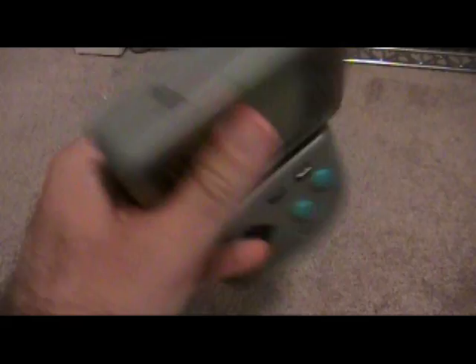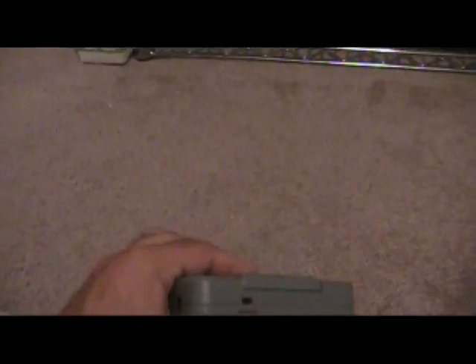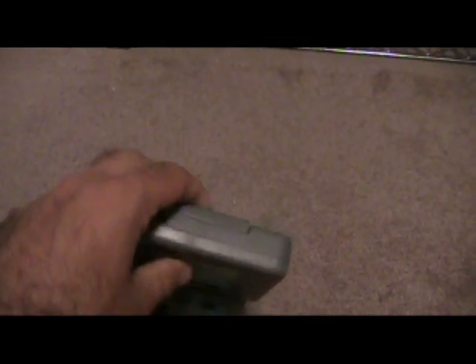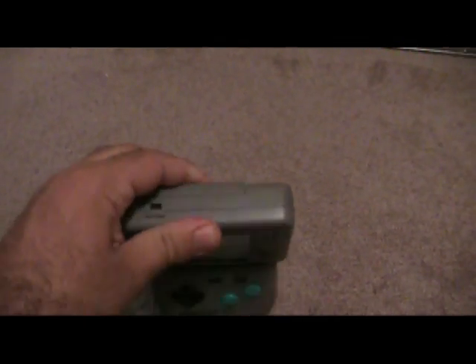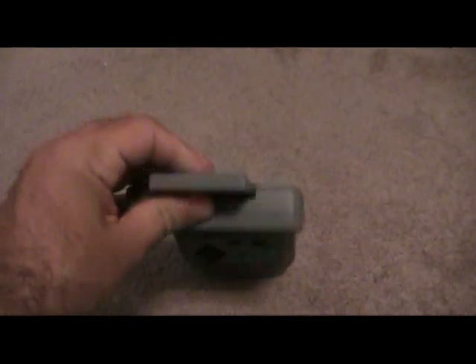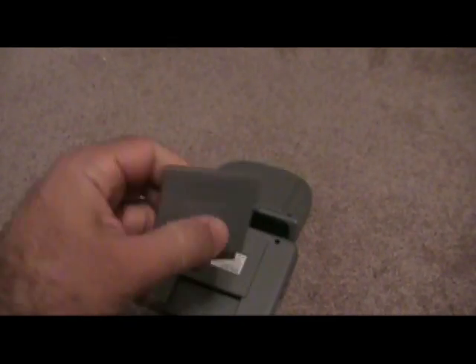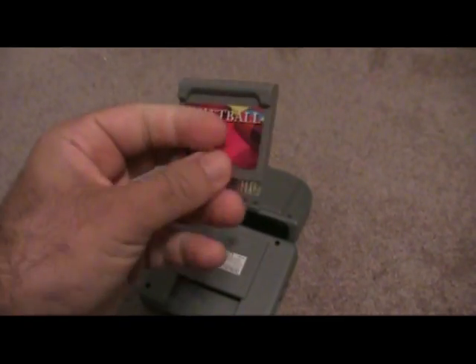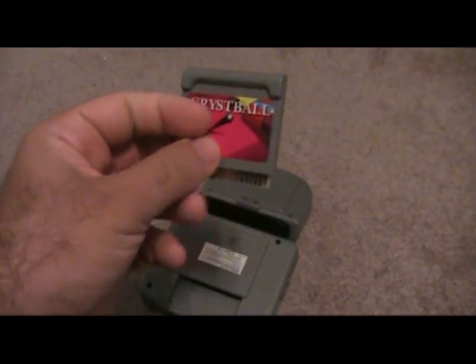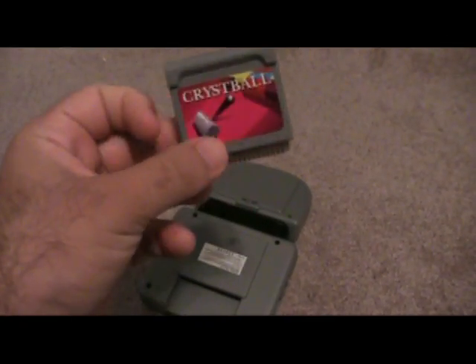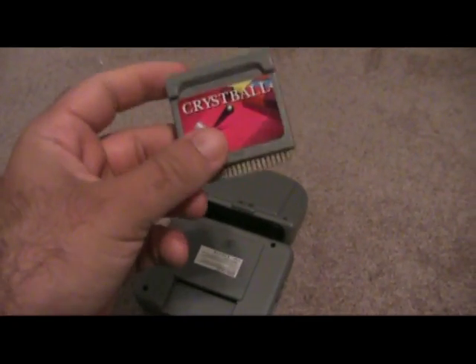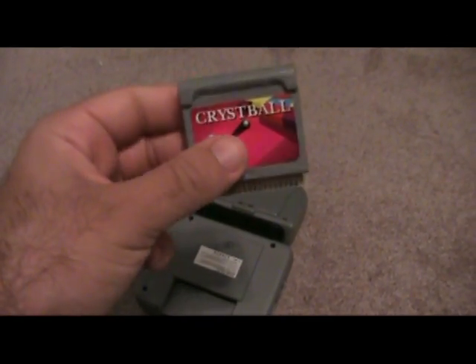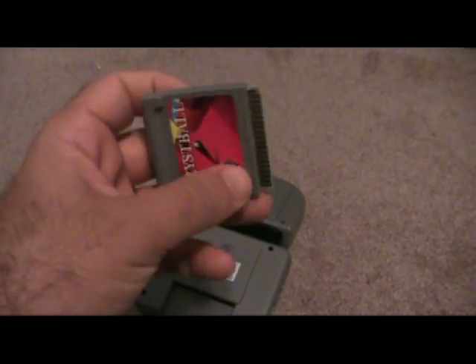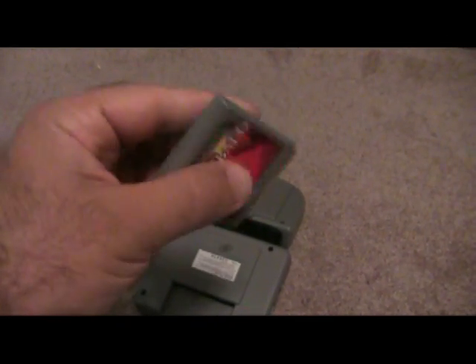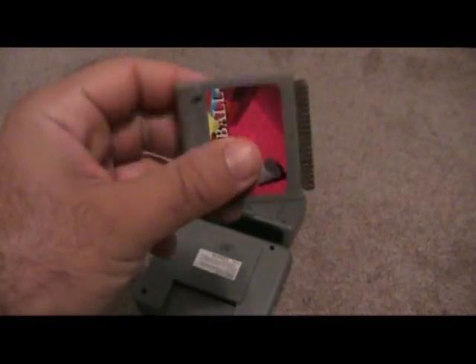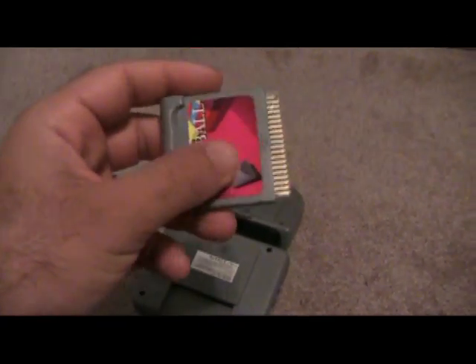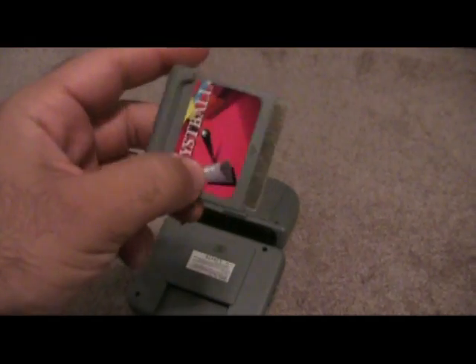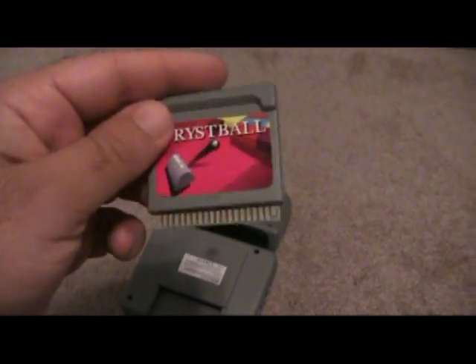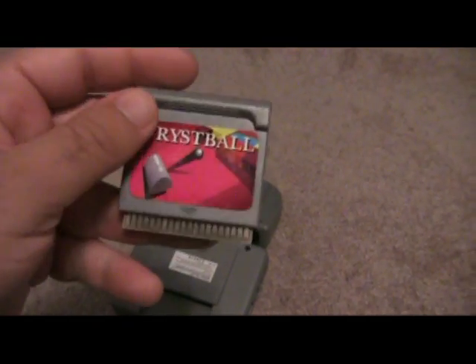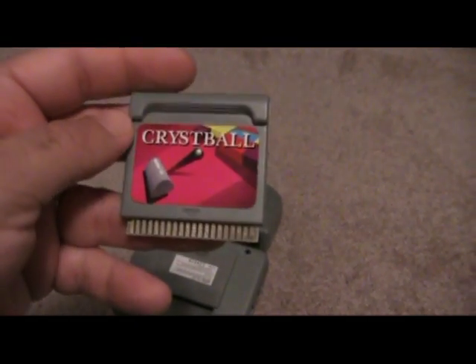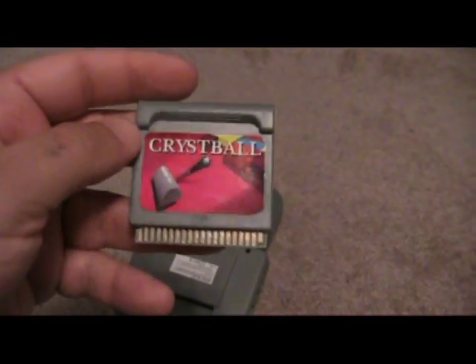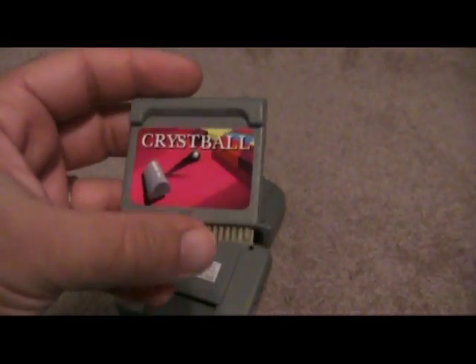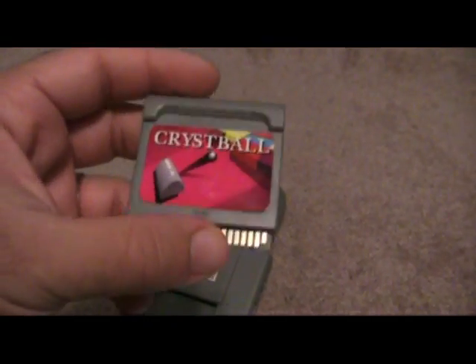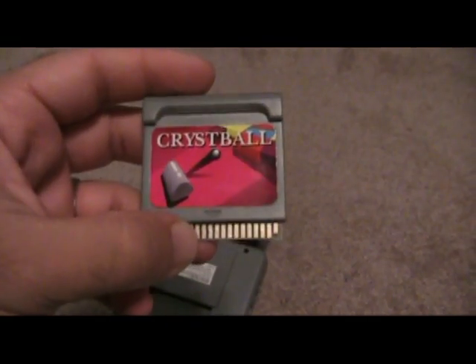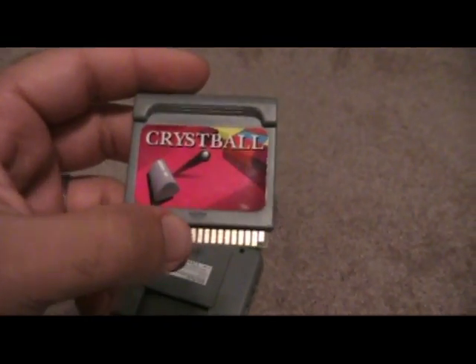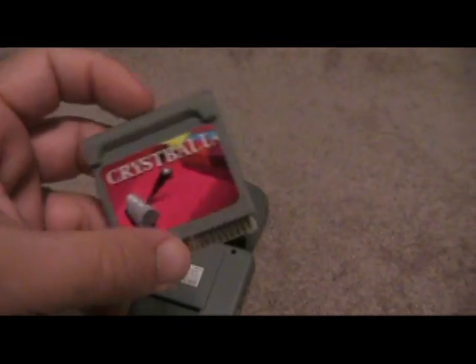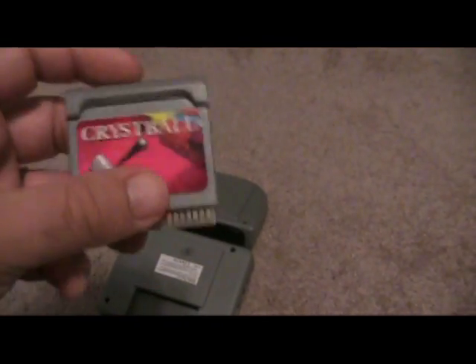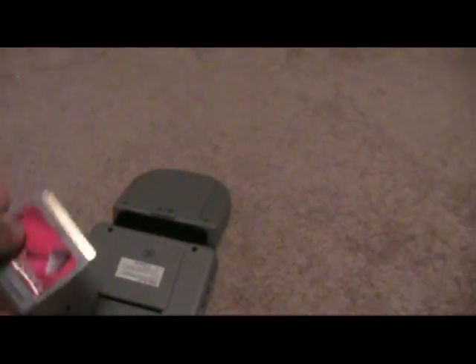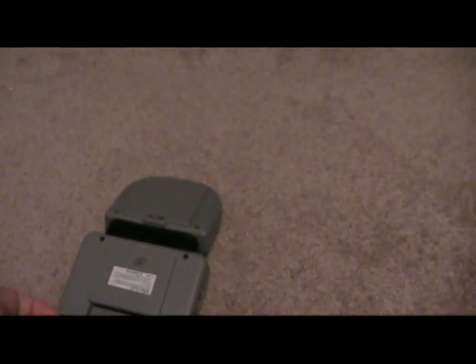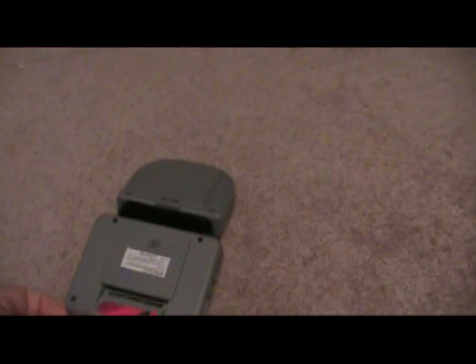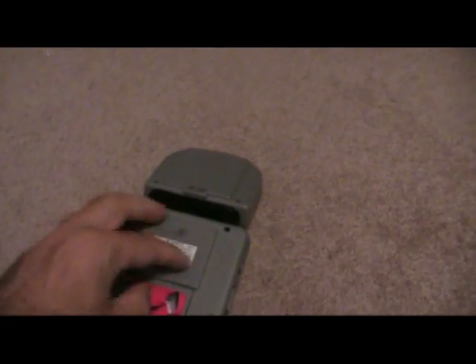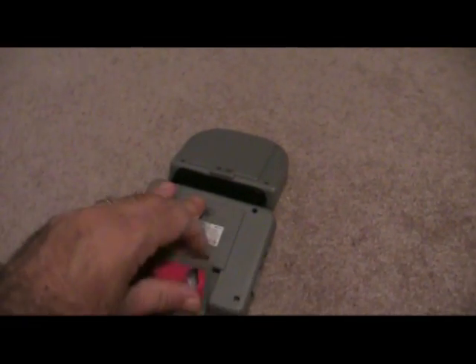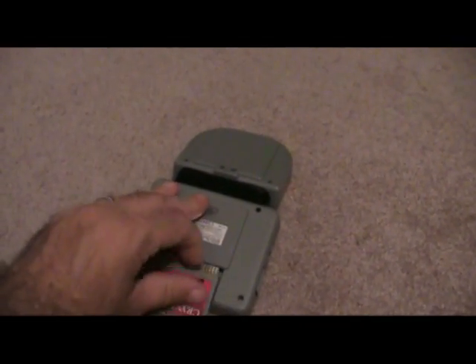The games themselves actually look like a hybrid between a Game Boy game and almost like an Atari Lynx cart. This is one of the pack-in games for it — Crystal Ball. It's actually more like a Breakout clone. This system has a lot of clones for it.